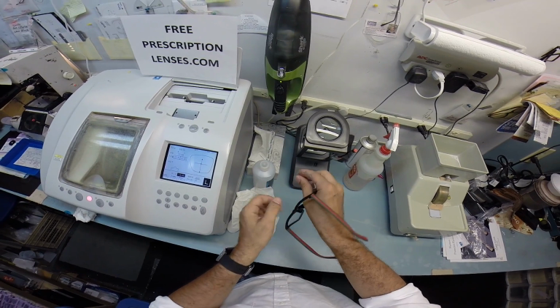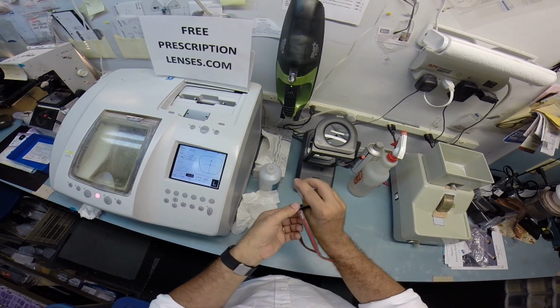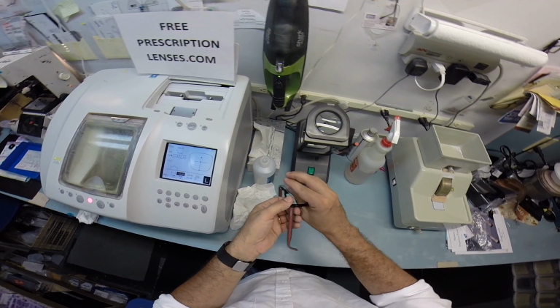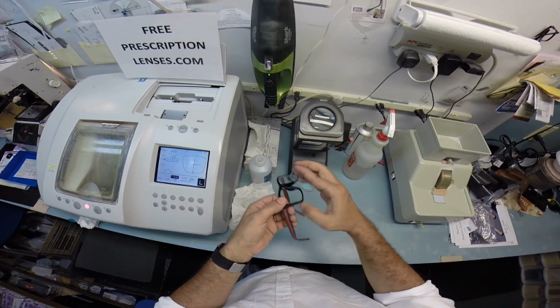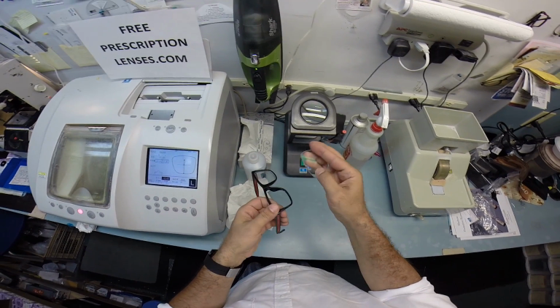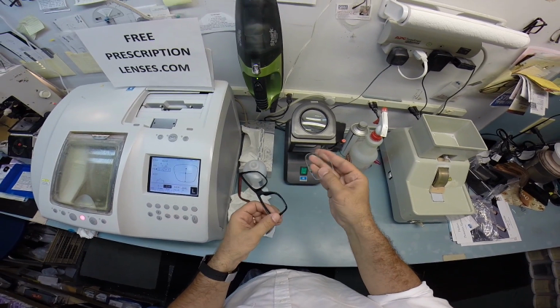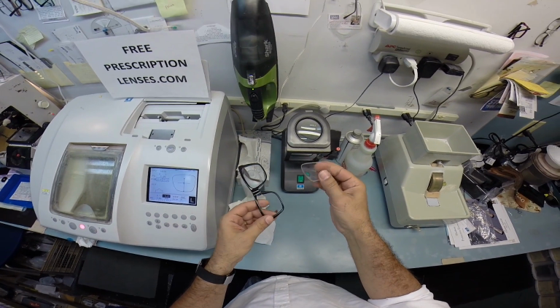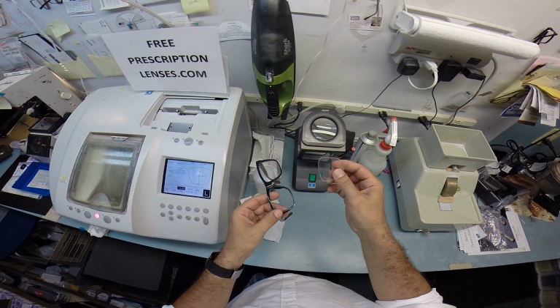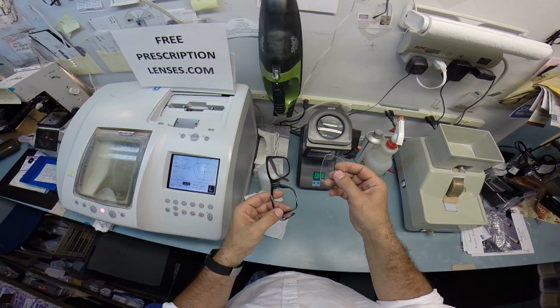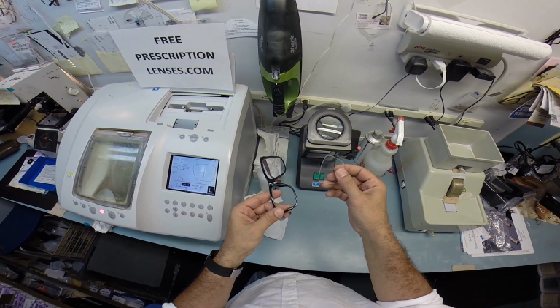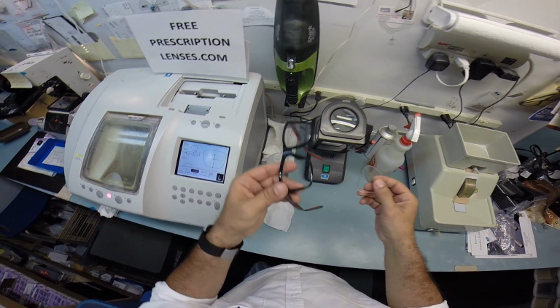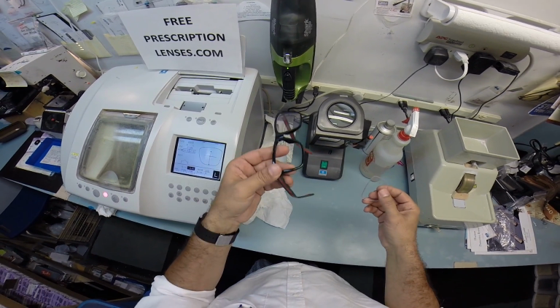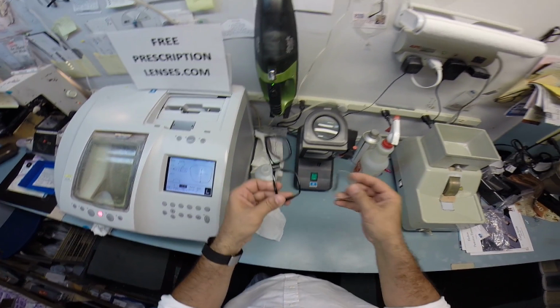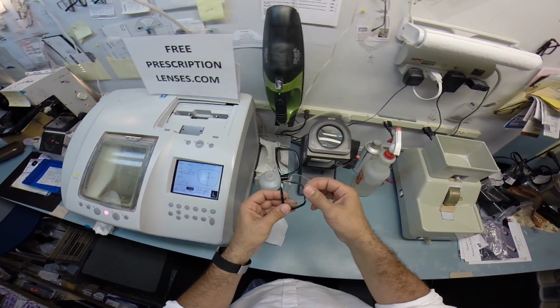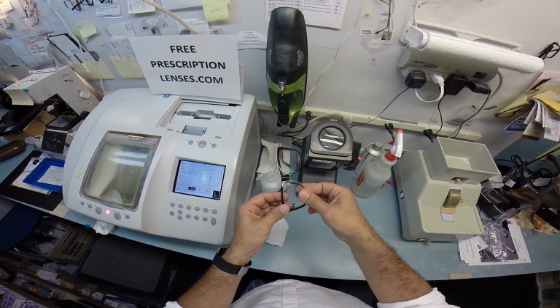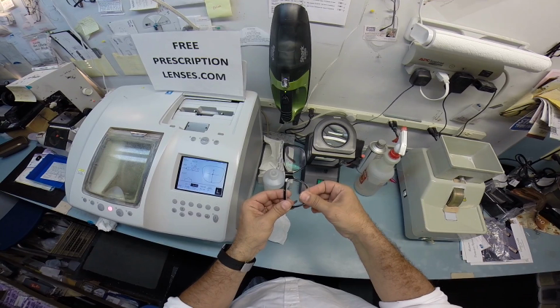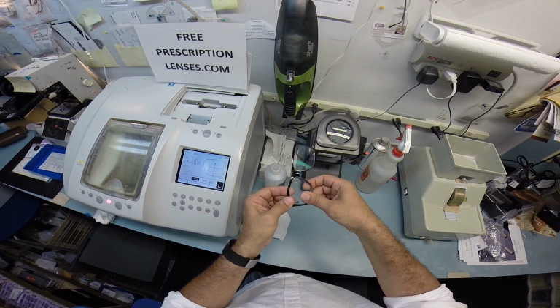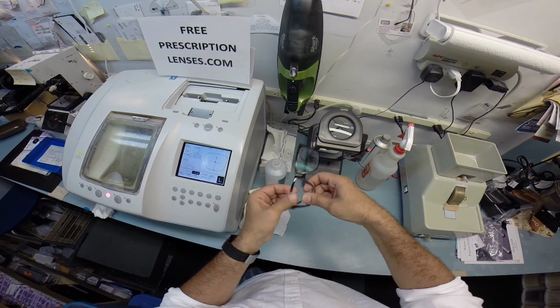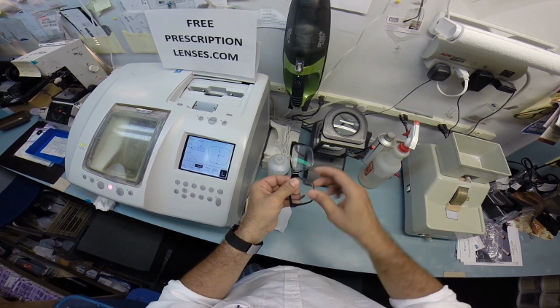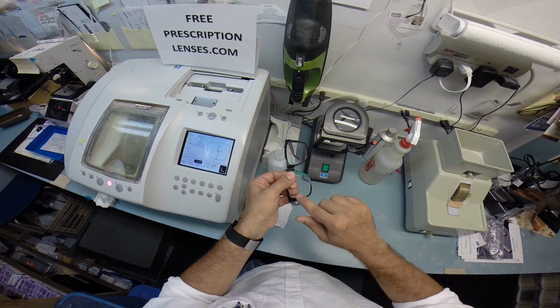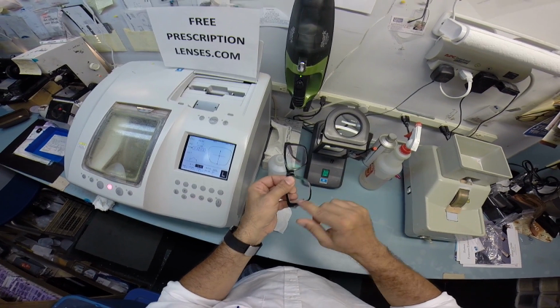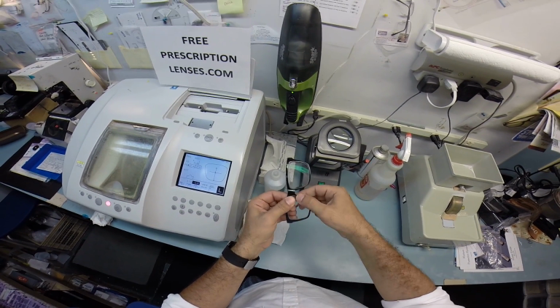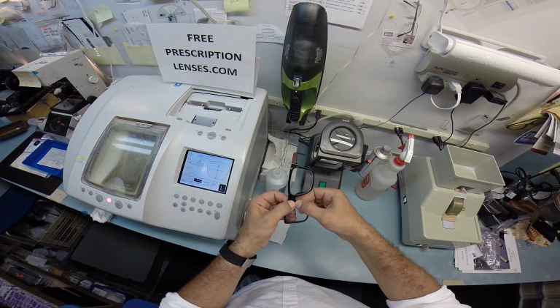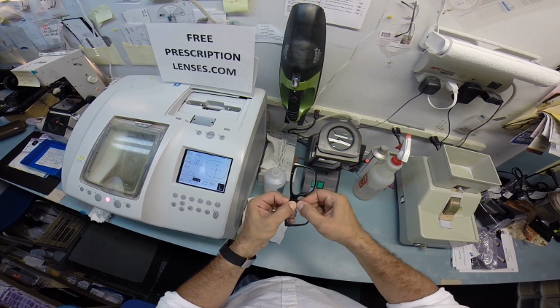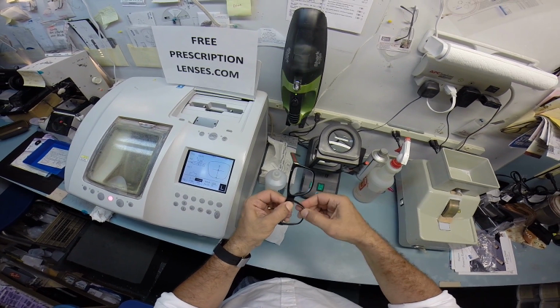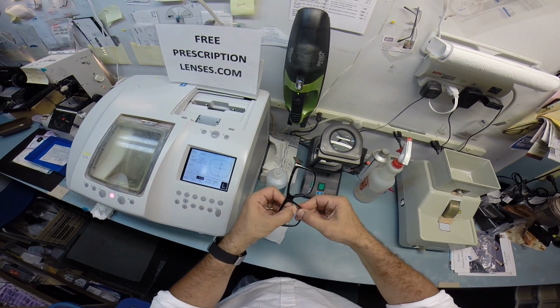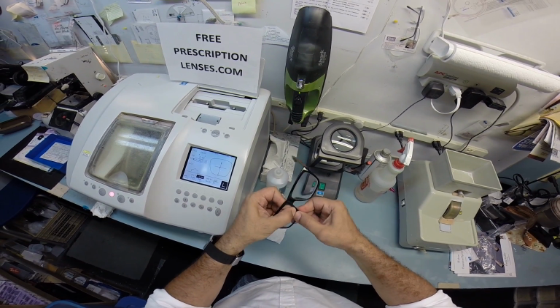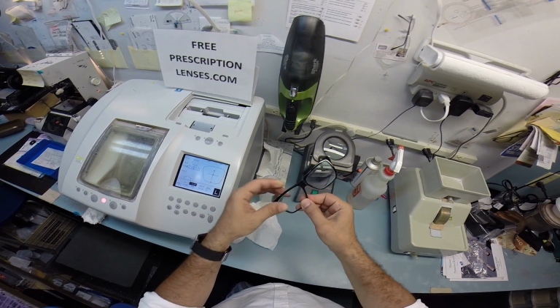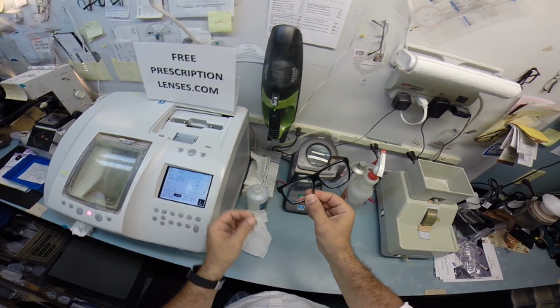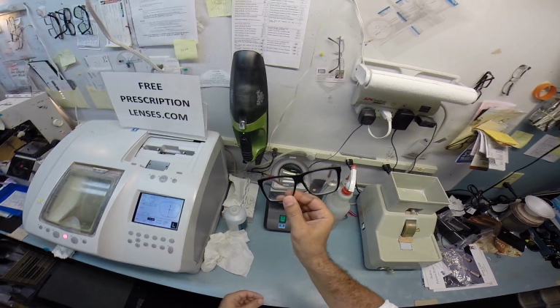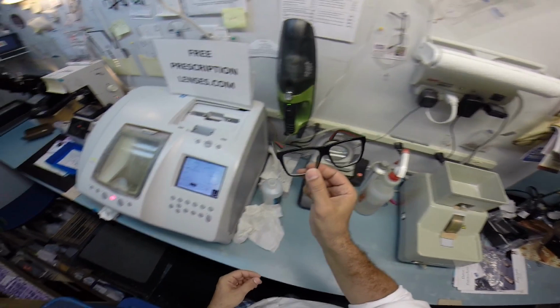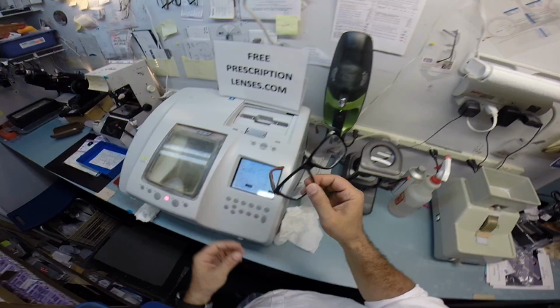Out pops your unbreakable lens. To put it back in, I rotate the frame upright, tuck it in on the side closest to me, and then using my thumbs I press down at the nose — and it snaps right in.